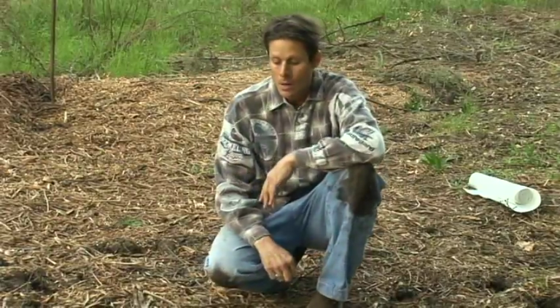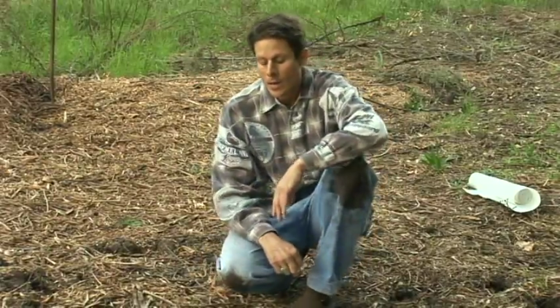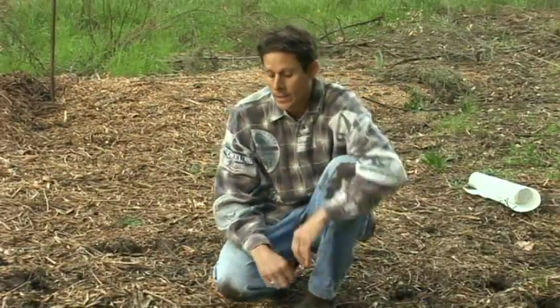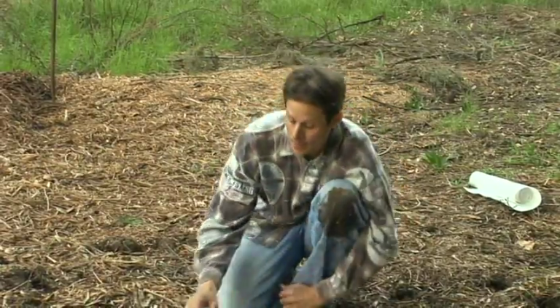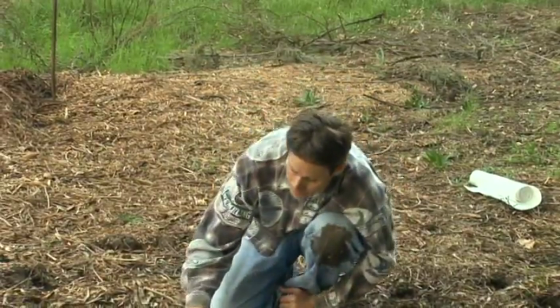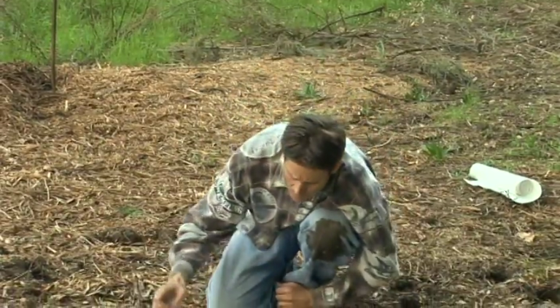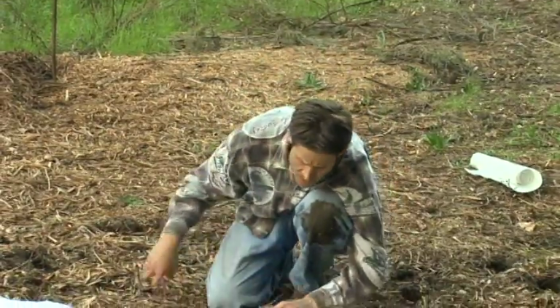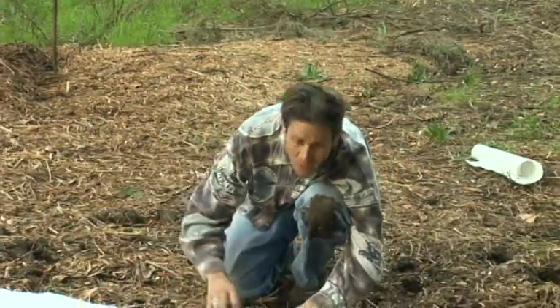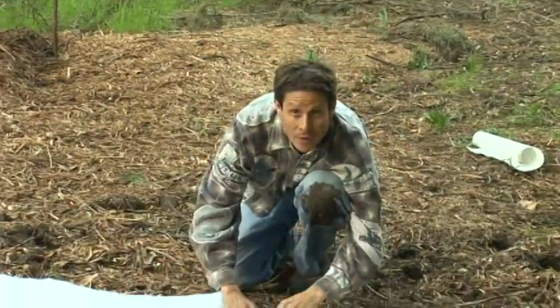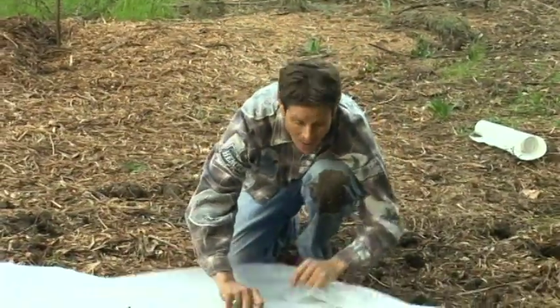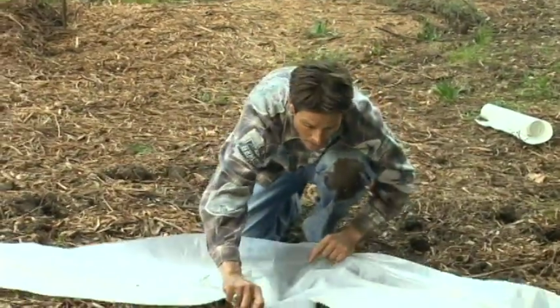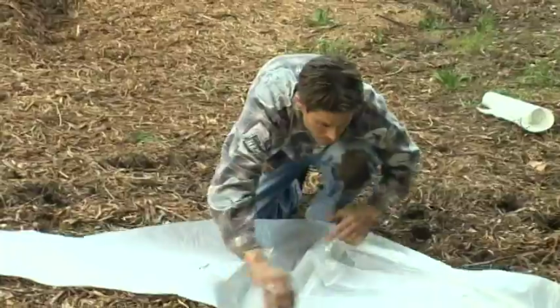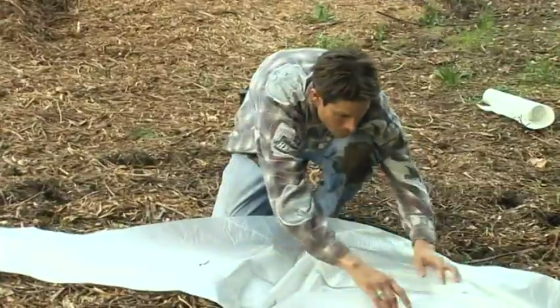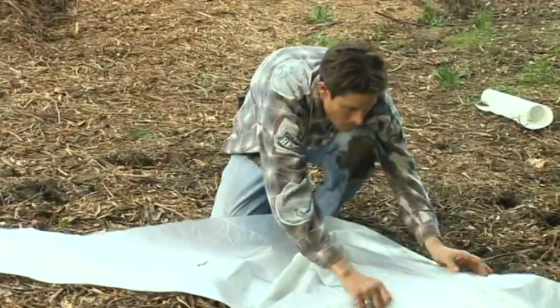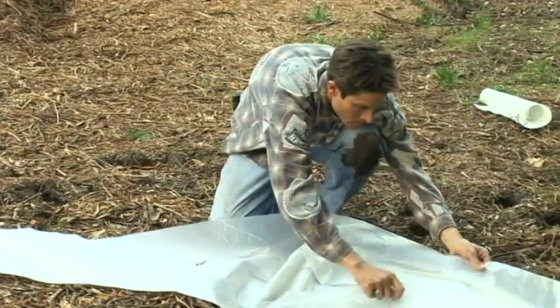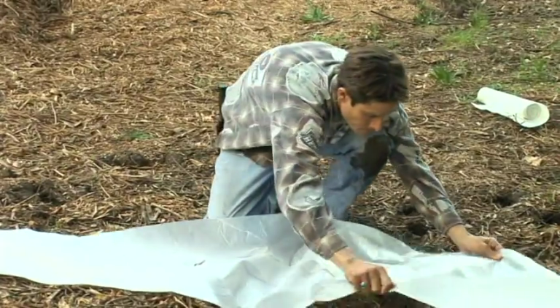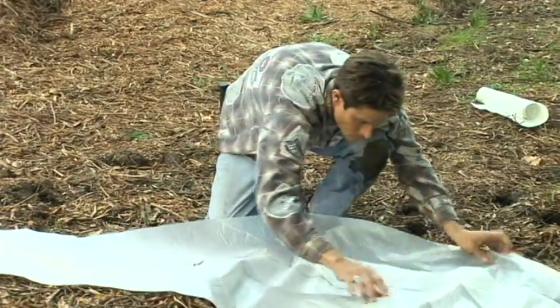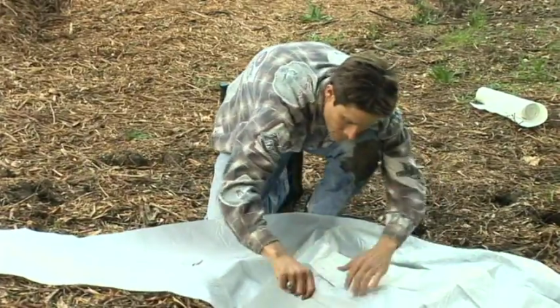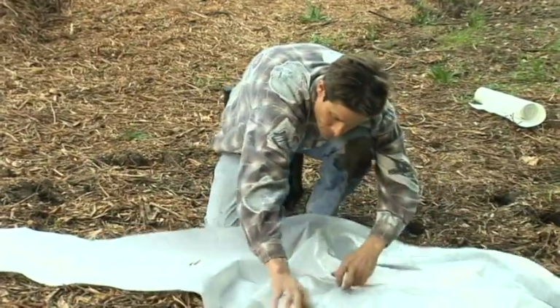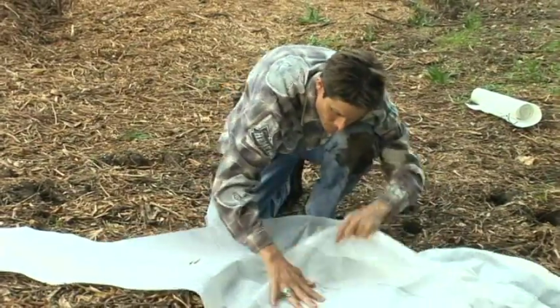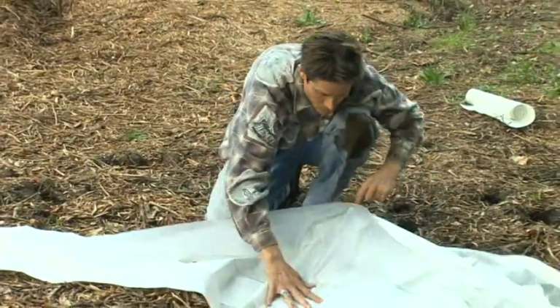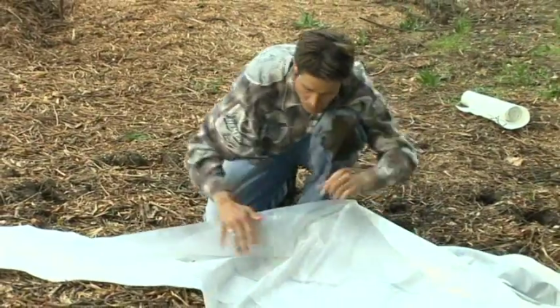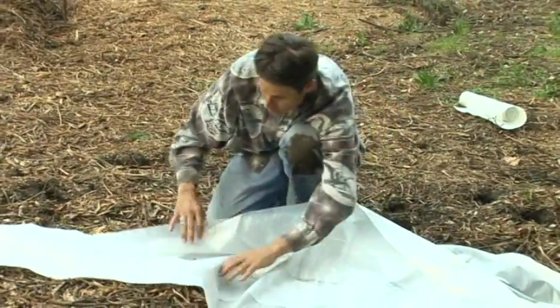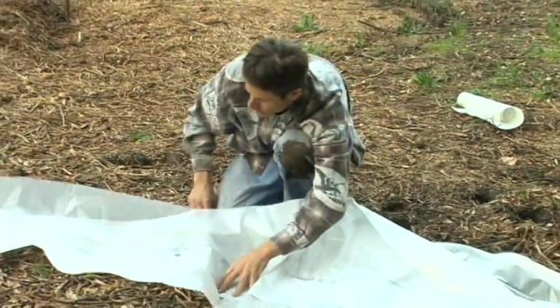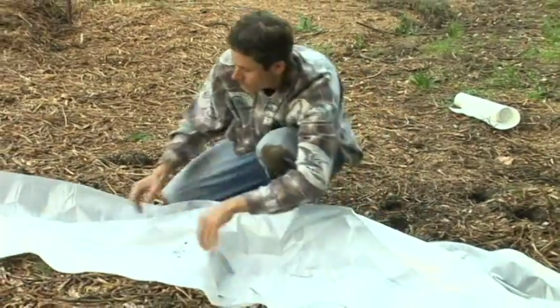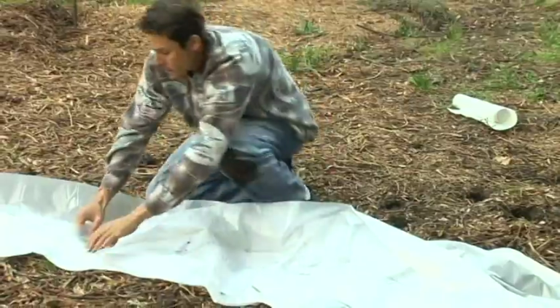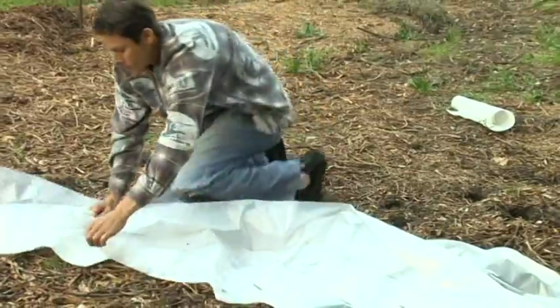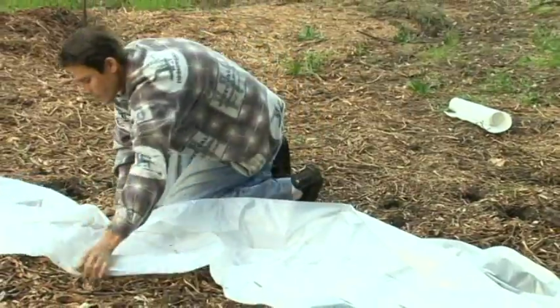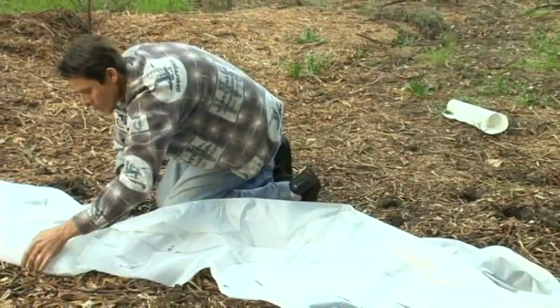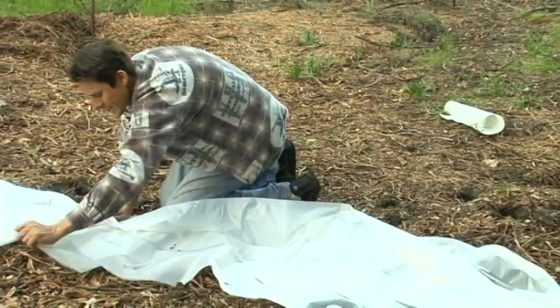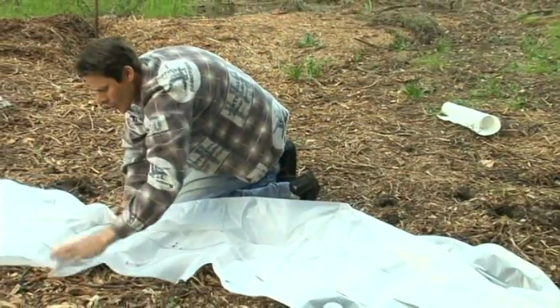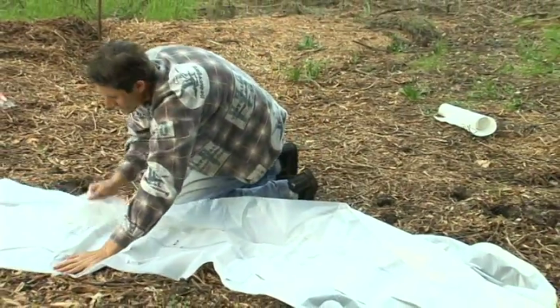Okay, the next step. Let's unfold this tarp here. Try not to get any holes in it.